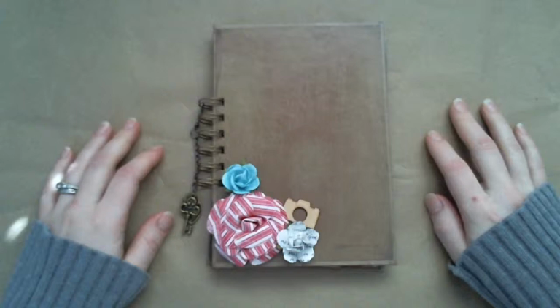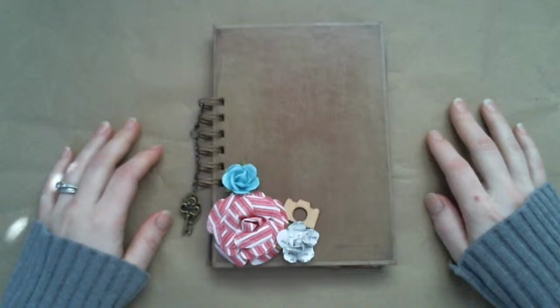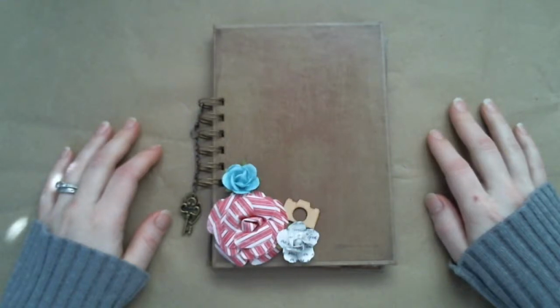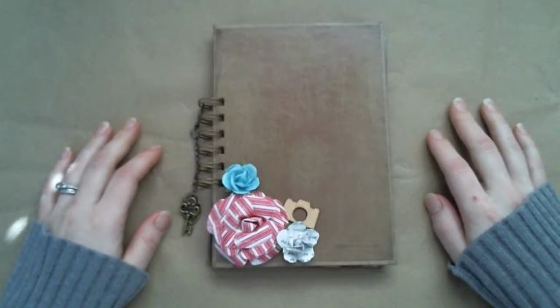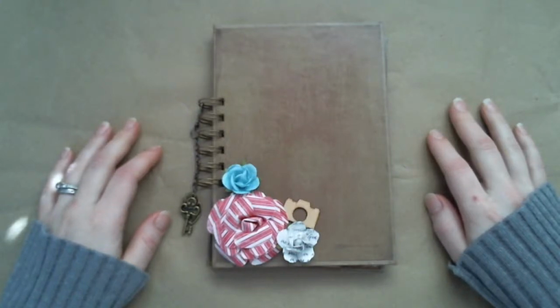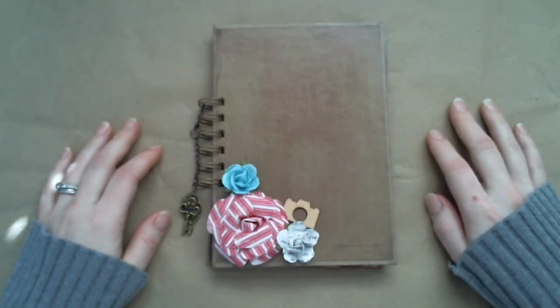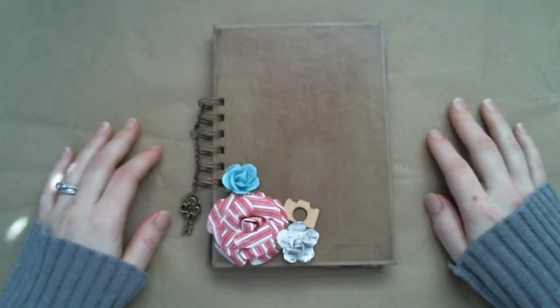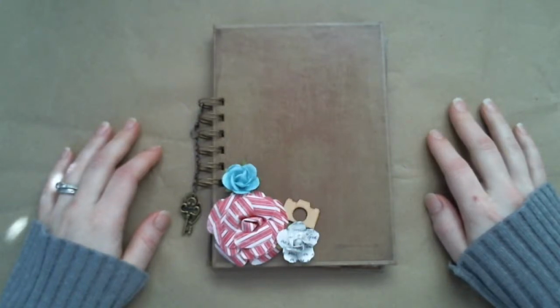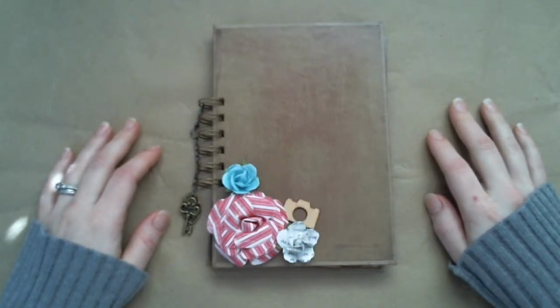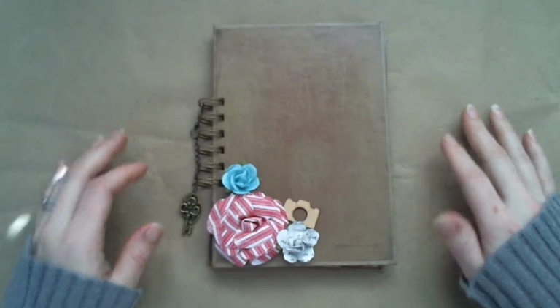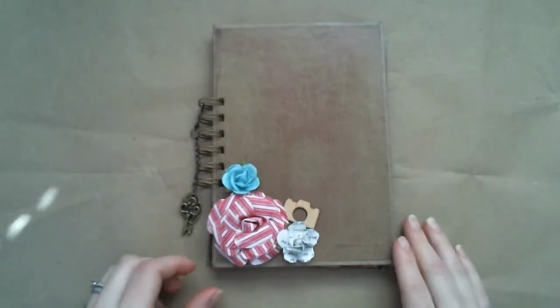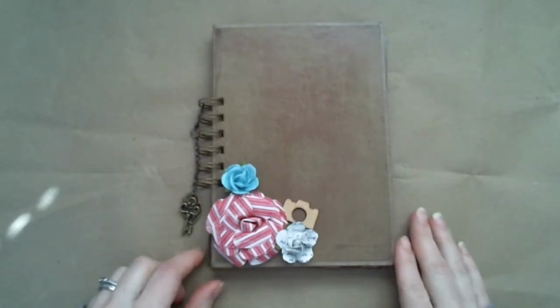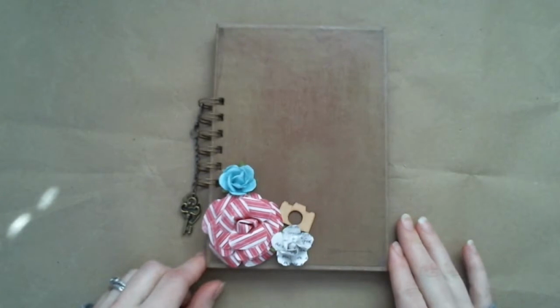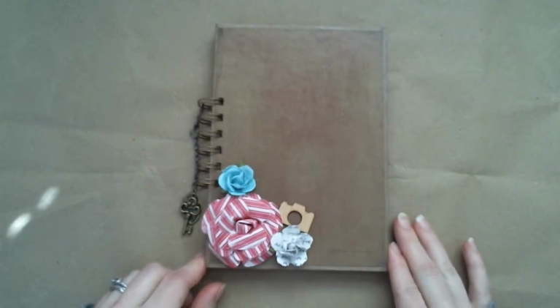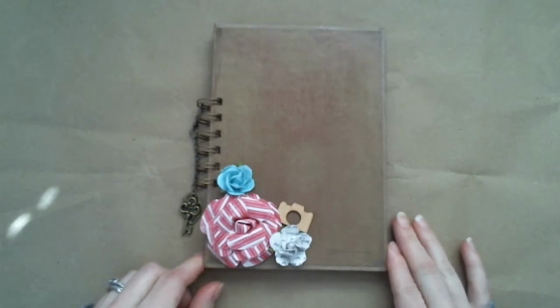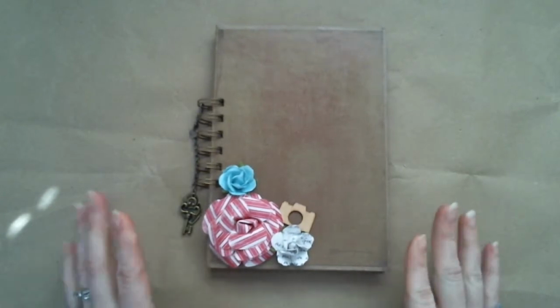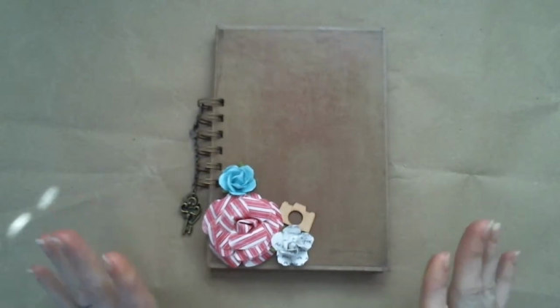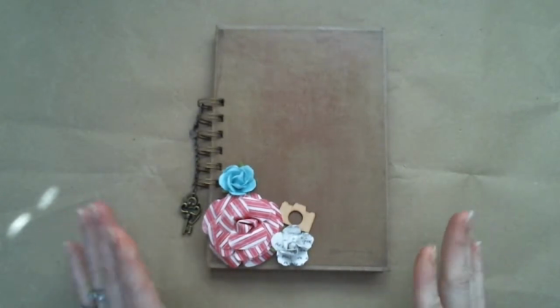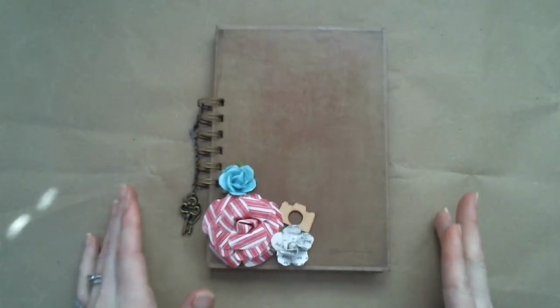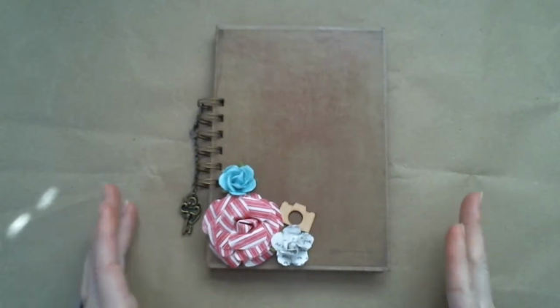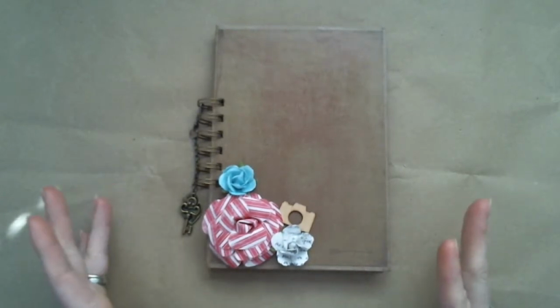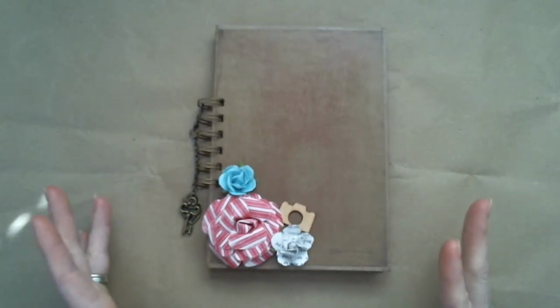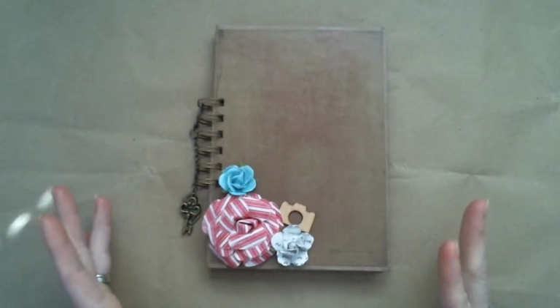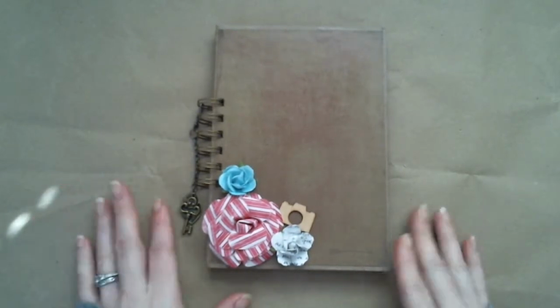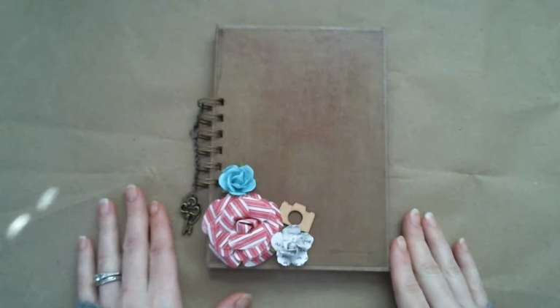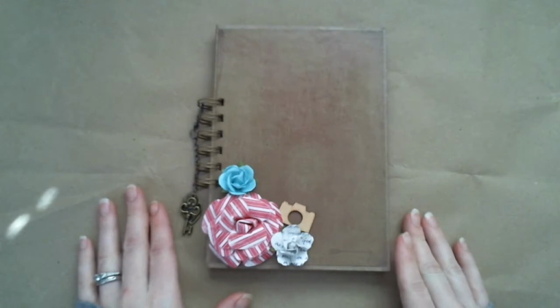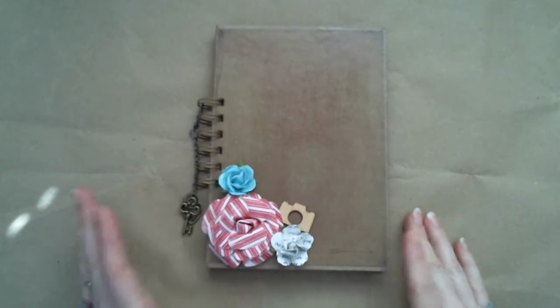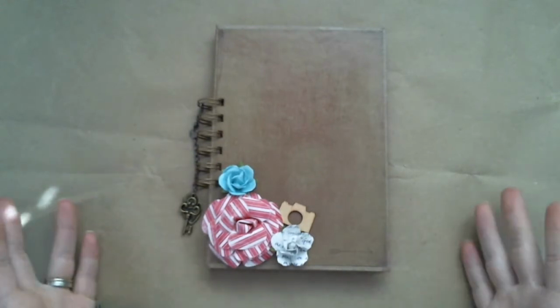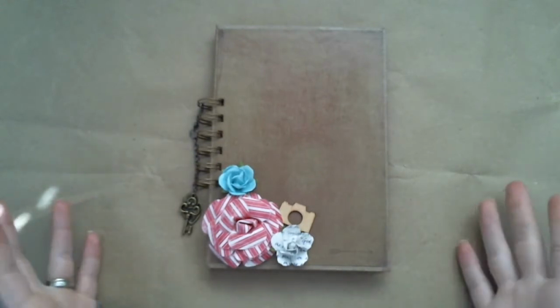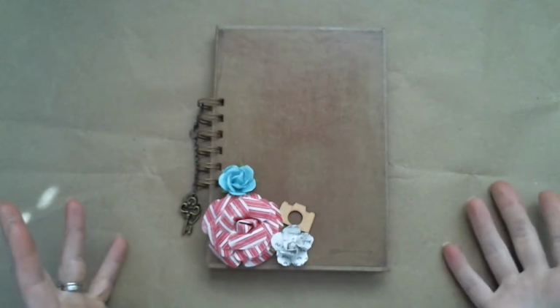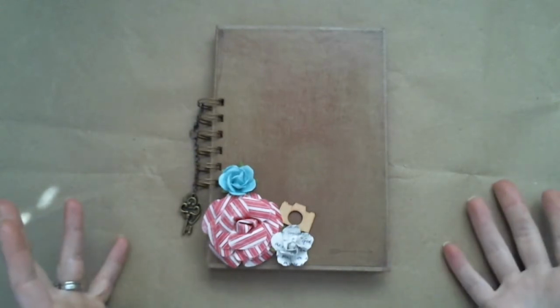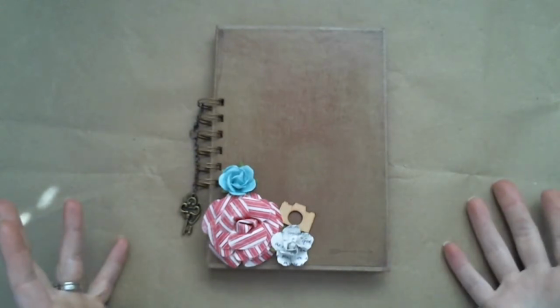Hi guys, I just wanted to share with you my latest printable mini. It's called Carnival of Love. It is actually like a carnival and circus sort of themed mini album, inspiration for Valentine's Day.